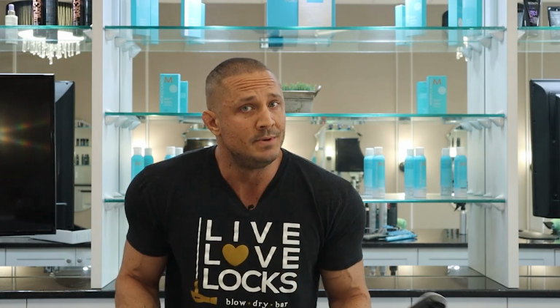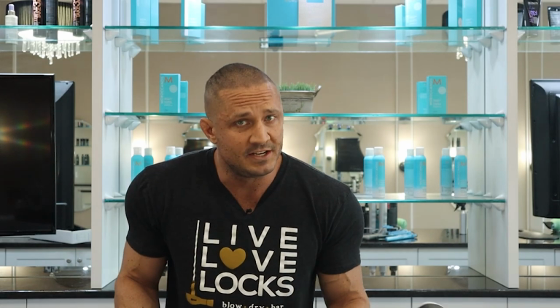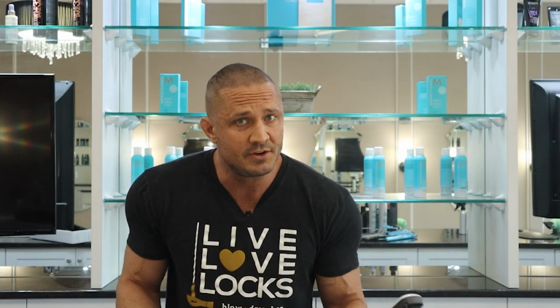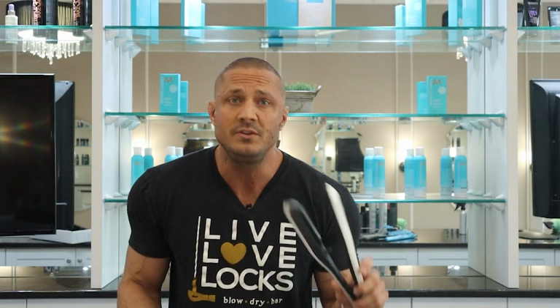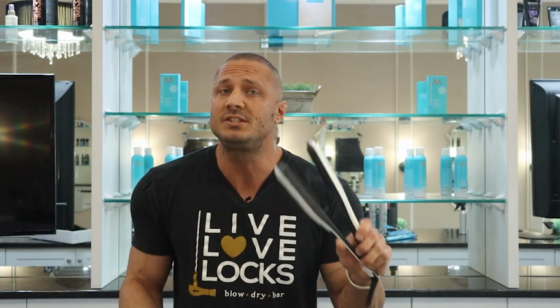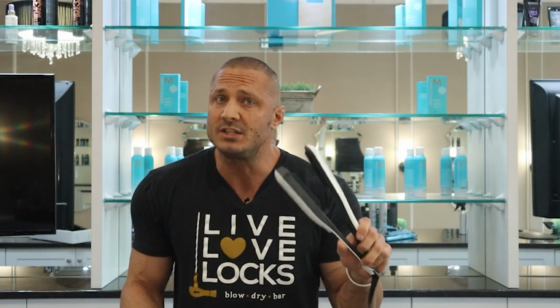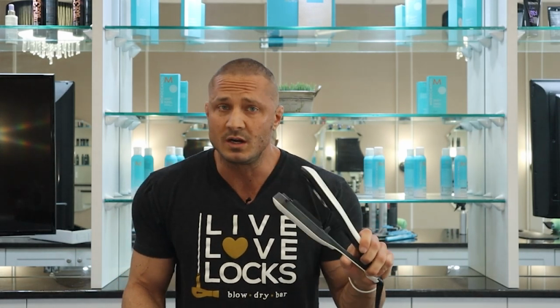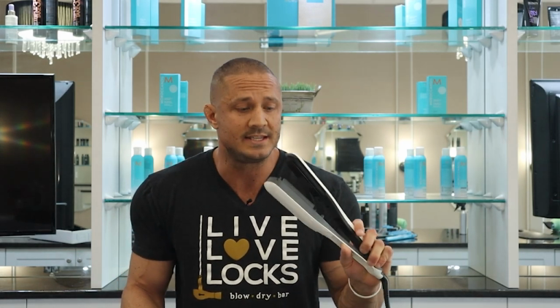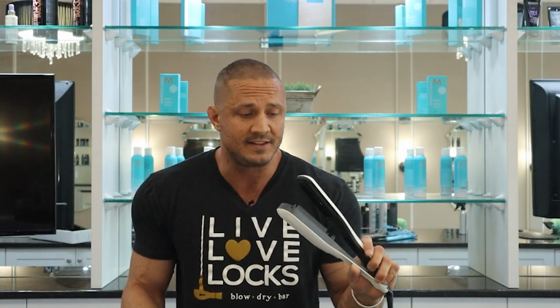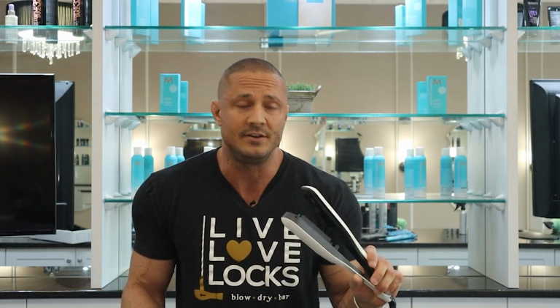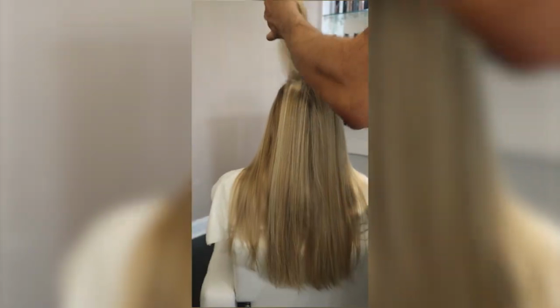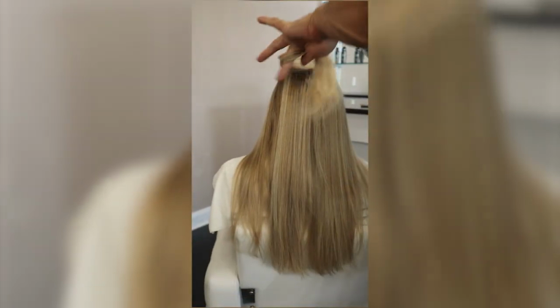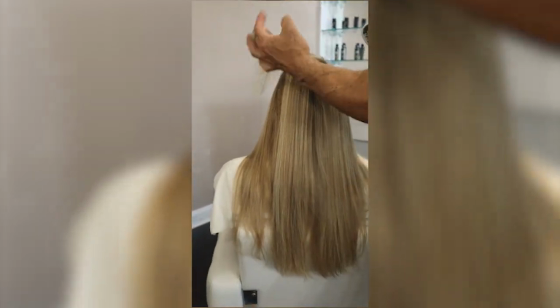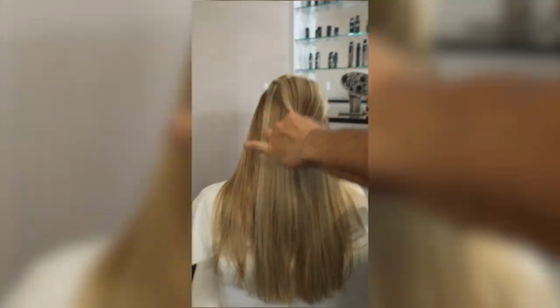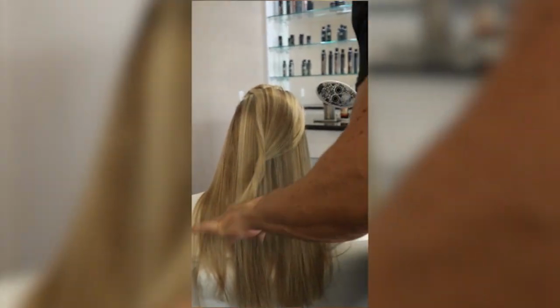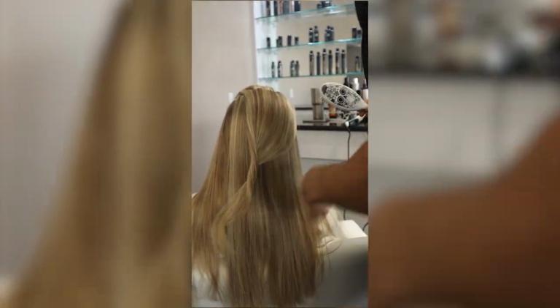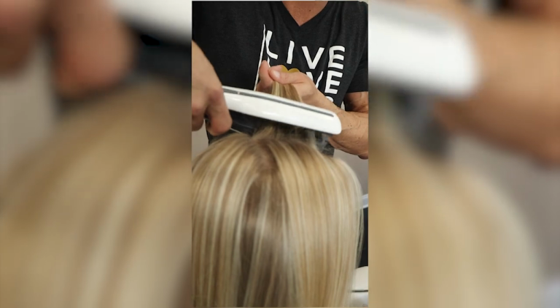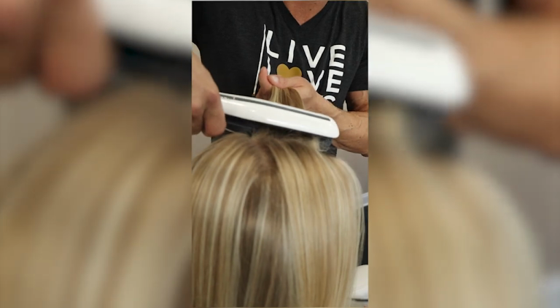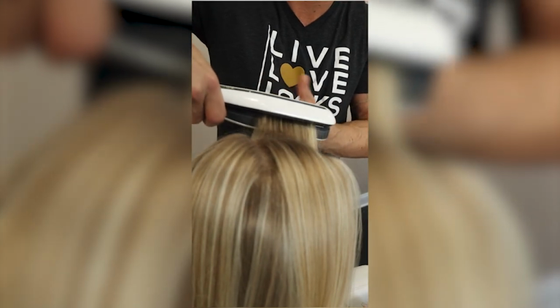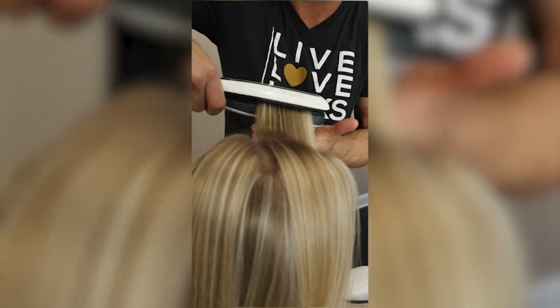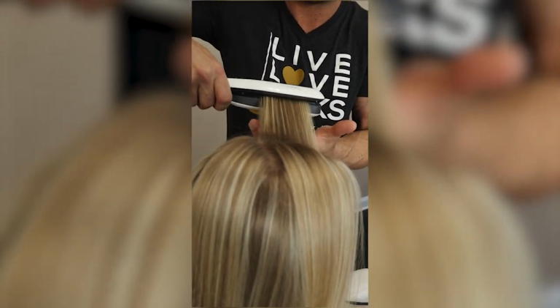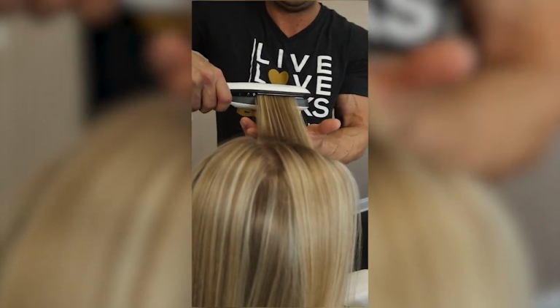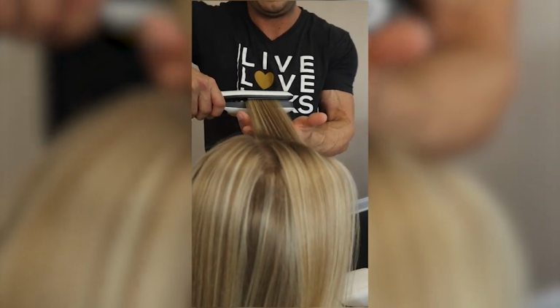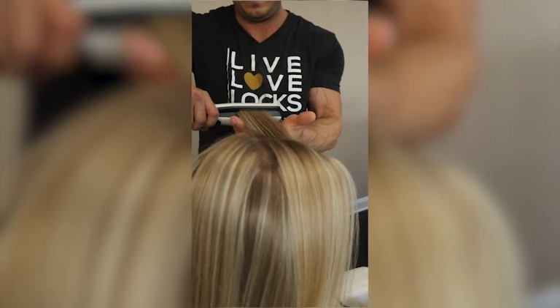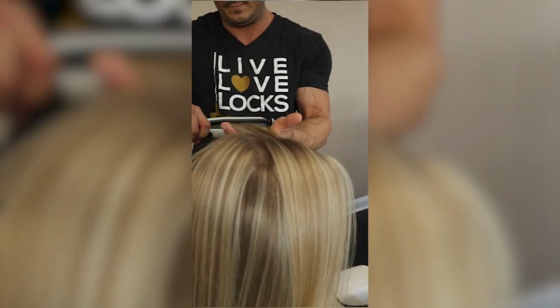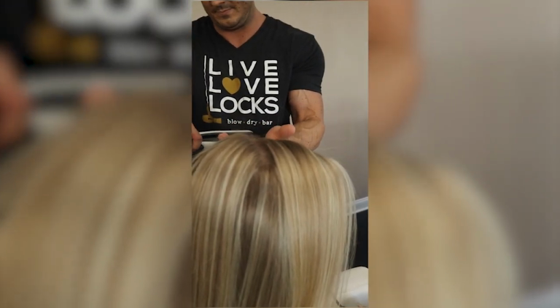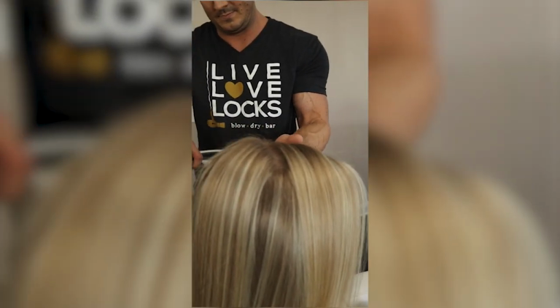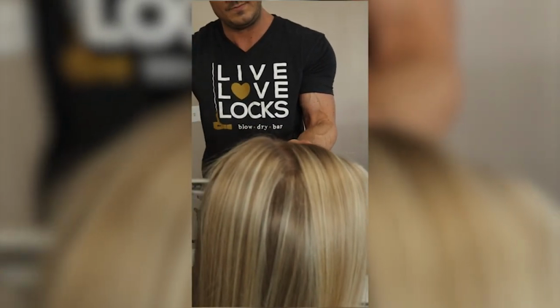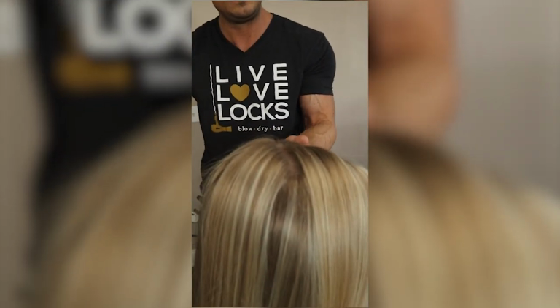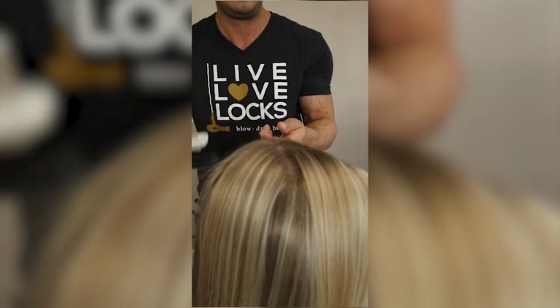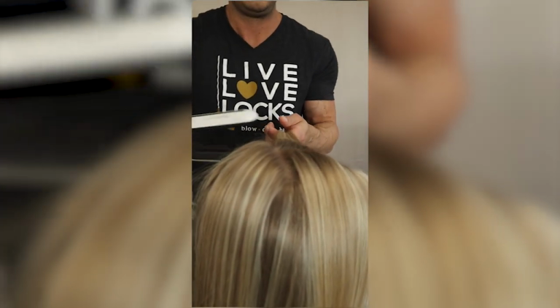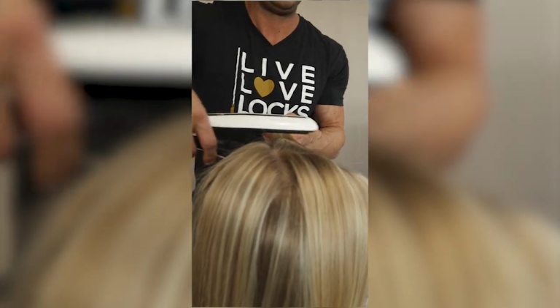But to finish the review — this does work as a flat iron. There are a couple of downsides, but the plates are regular plates and this will straighten your hair very well.